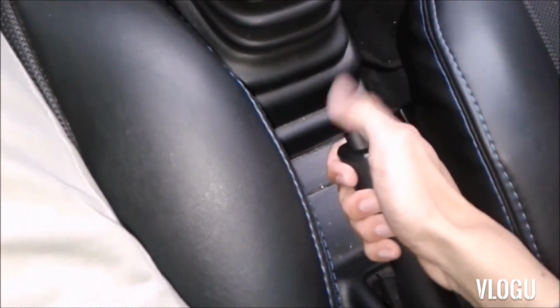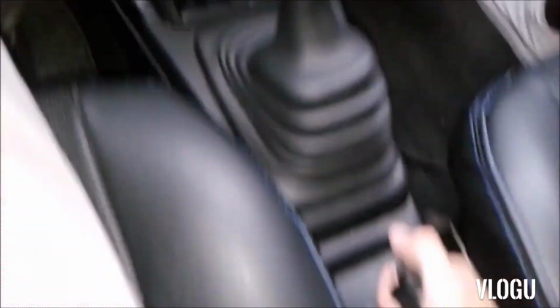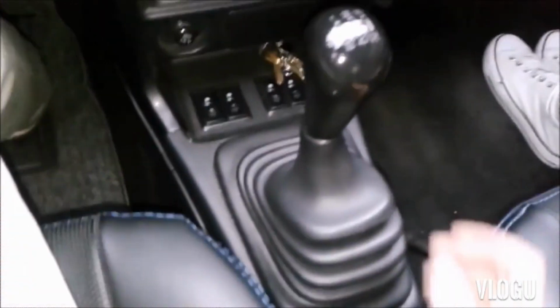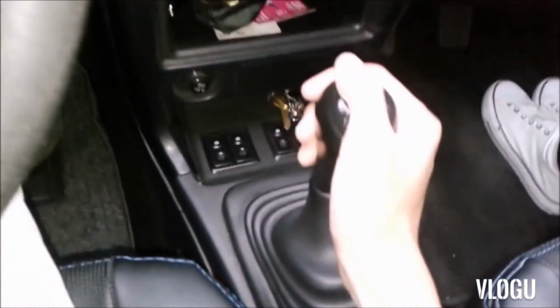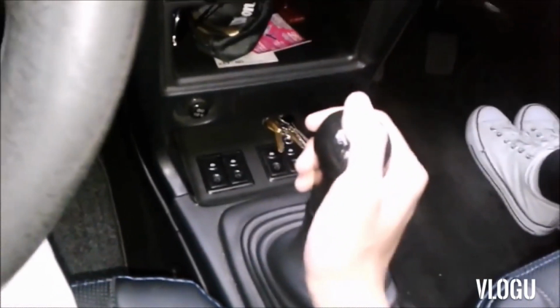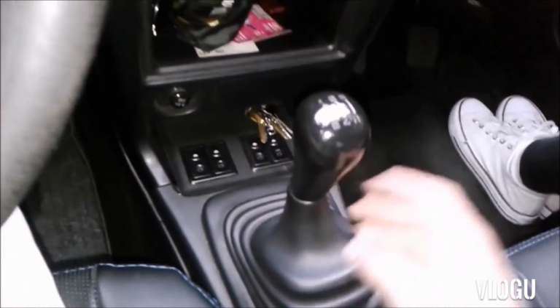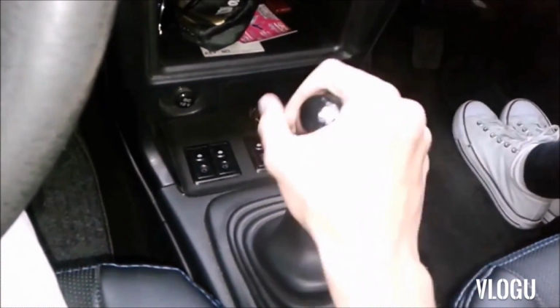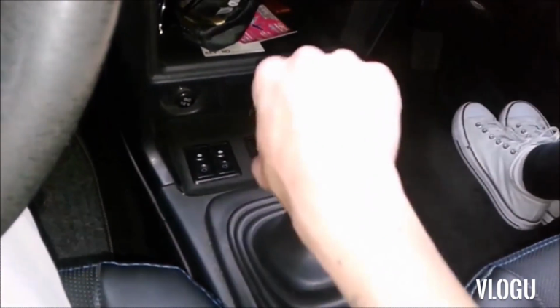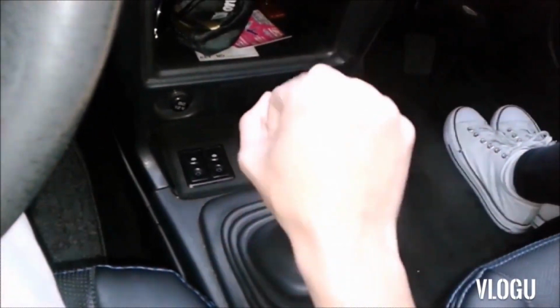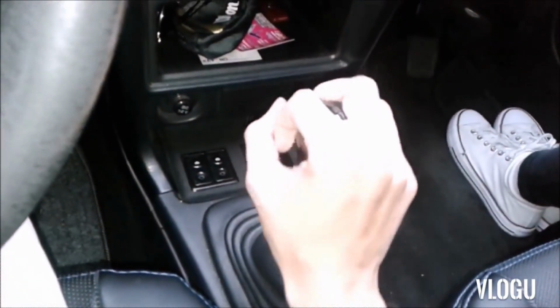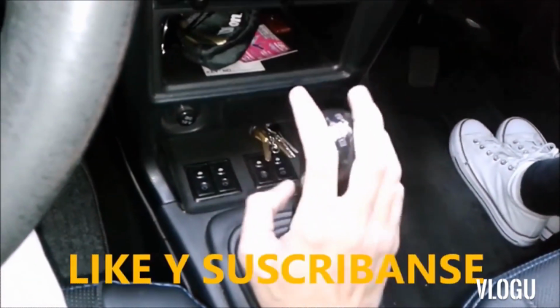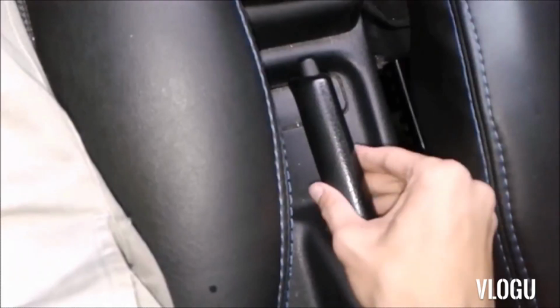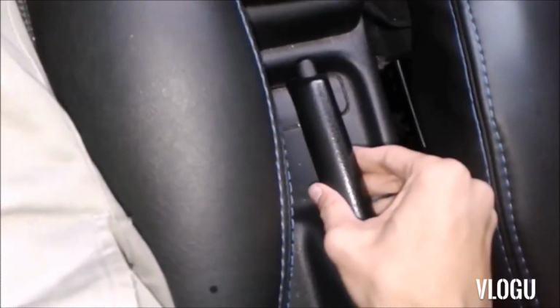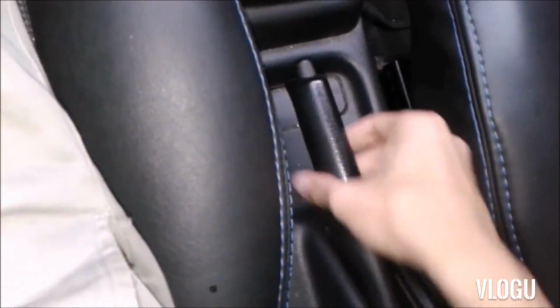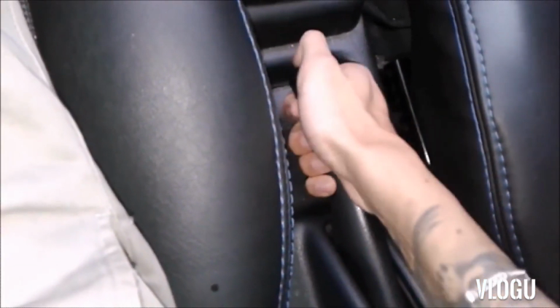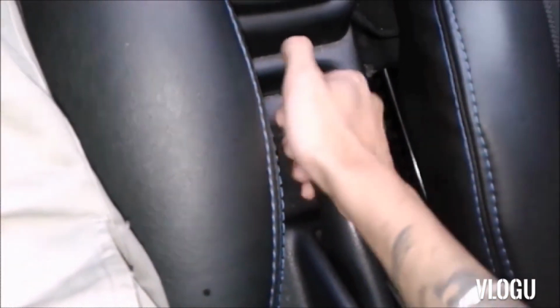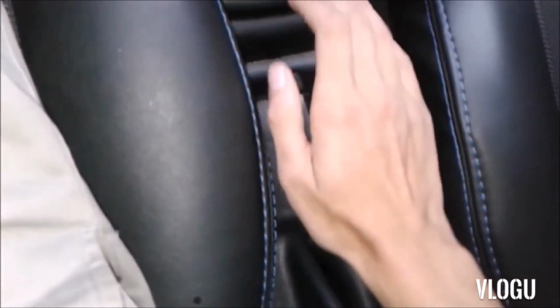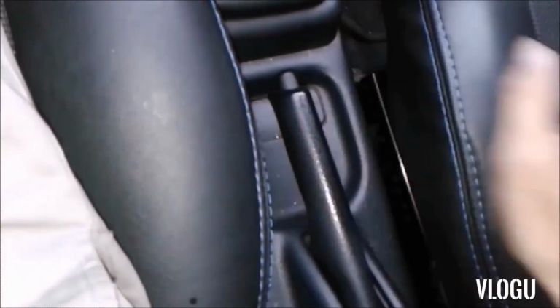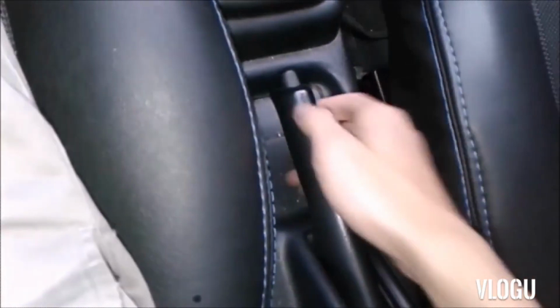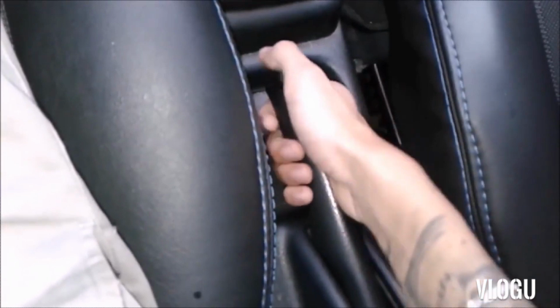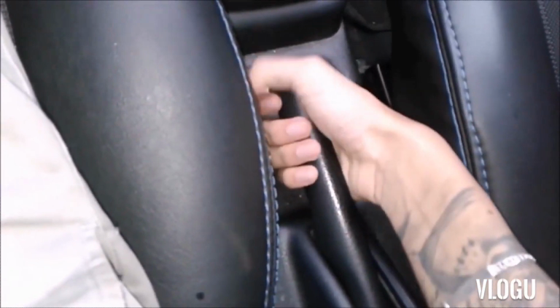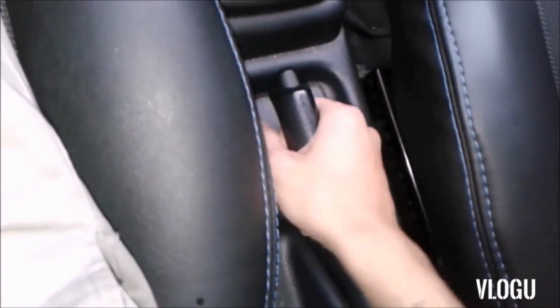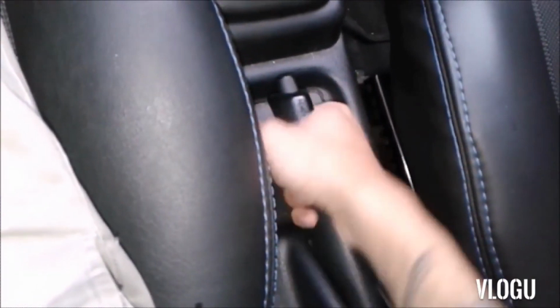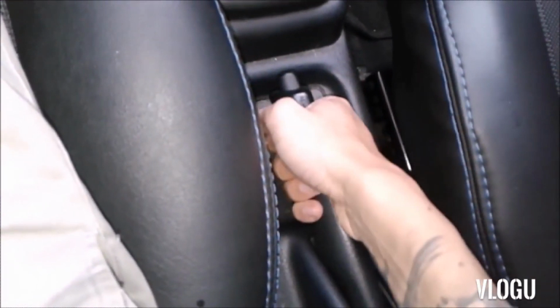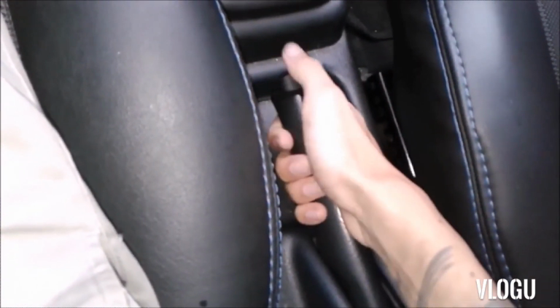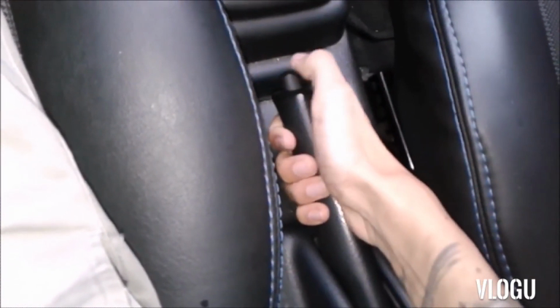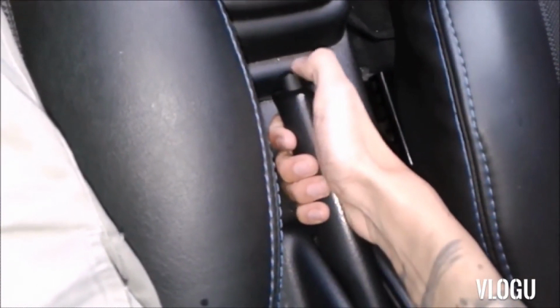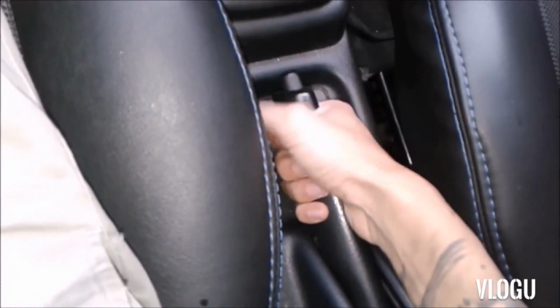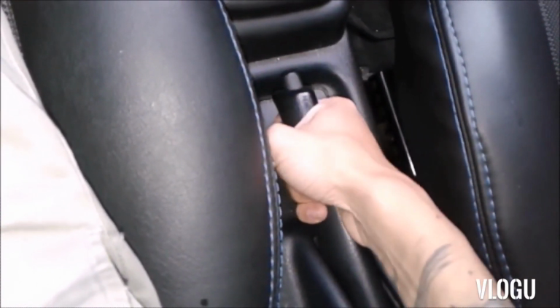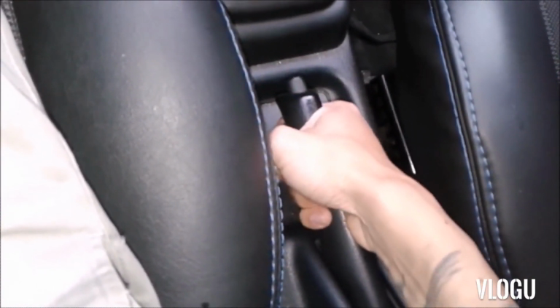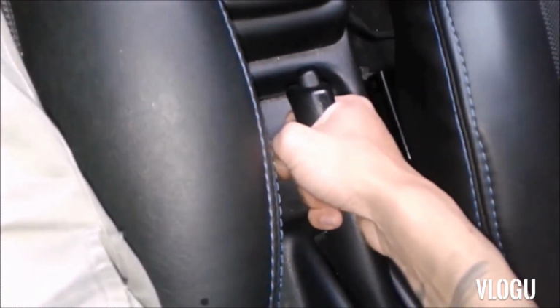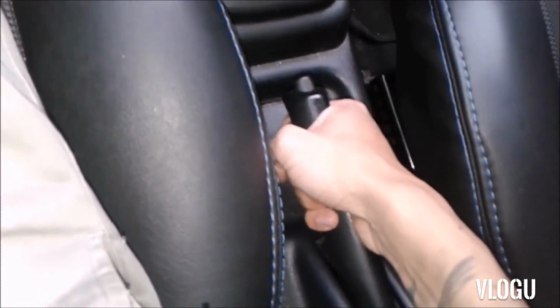In a not too distant video I will be explaining how to use the shift bar. At this time the handbrake is not on, it is down. To raise it, there are 2 ways. First, without pressing the little button here.